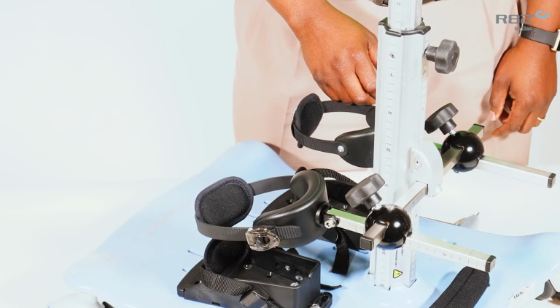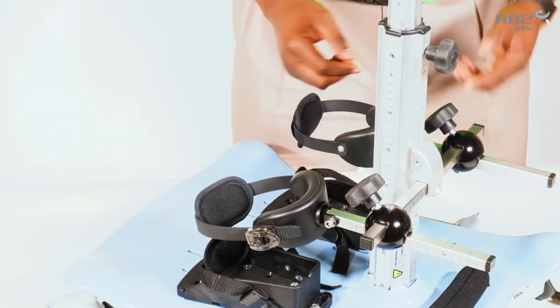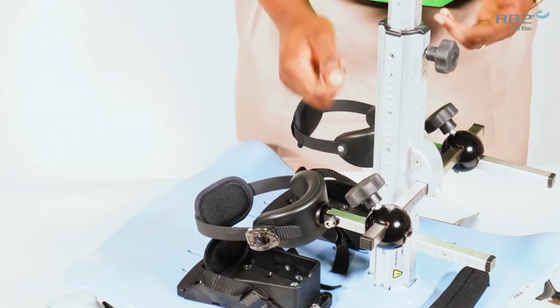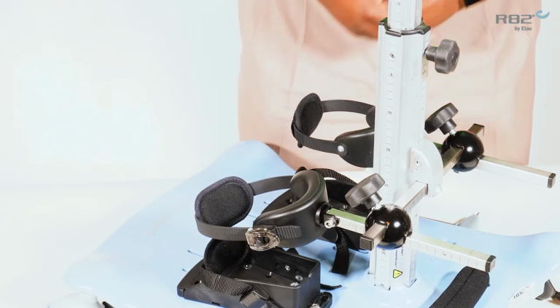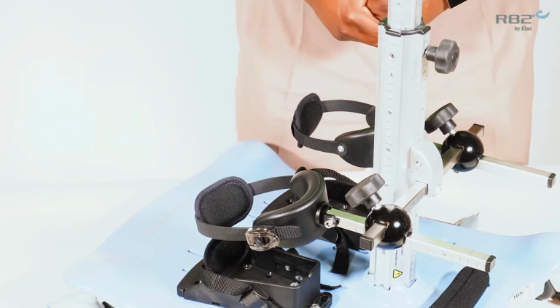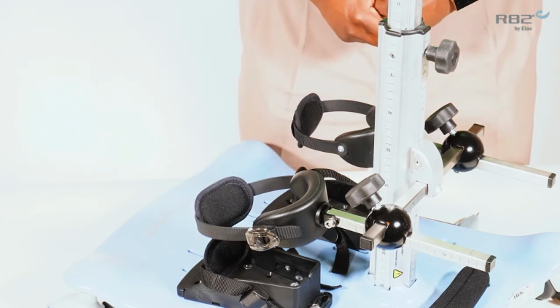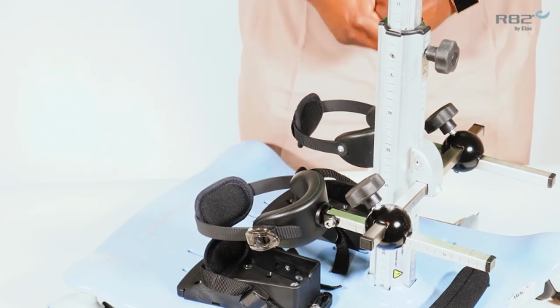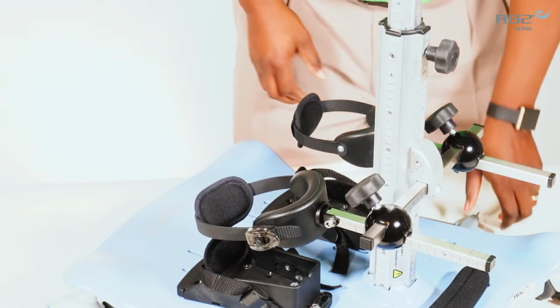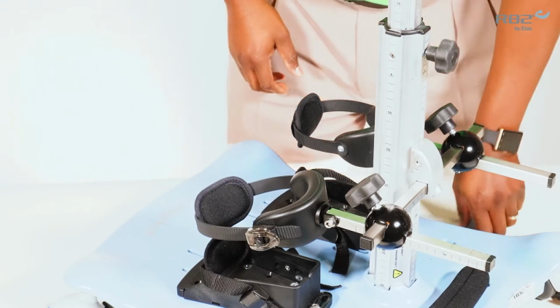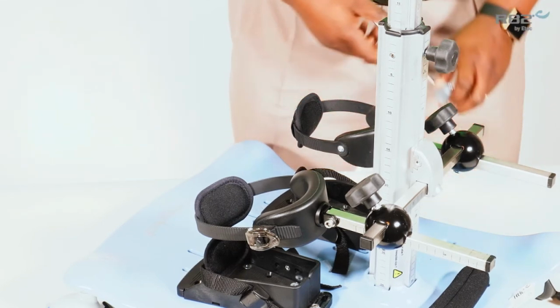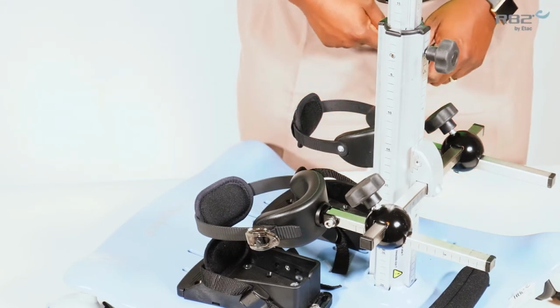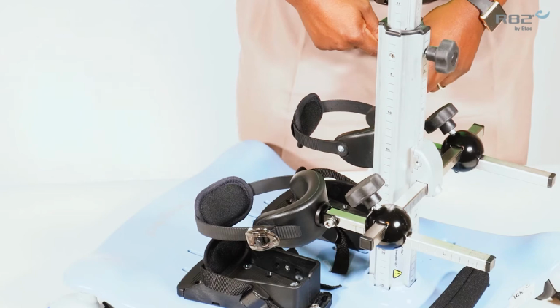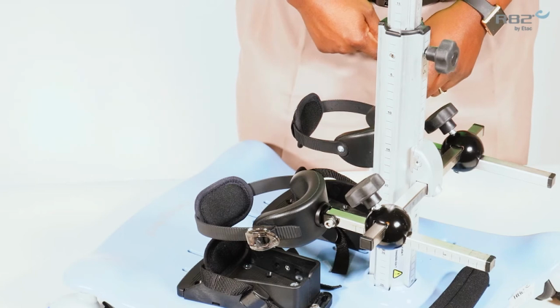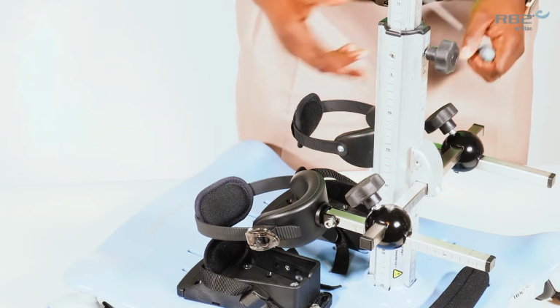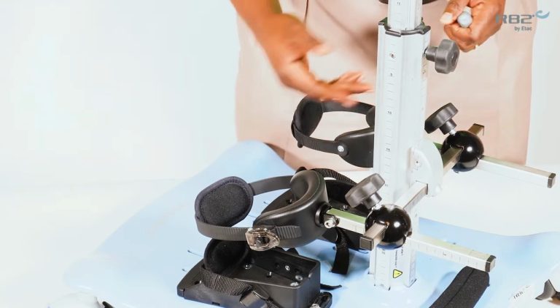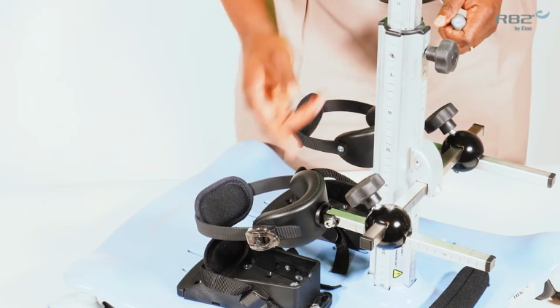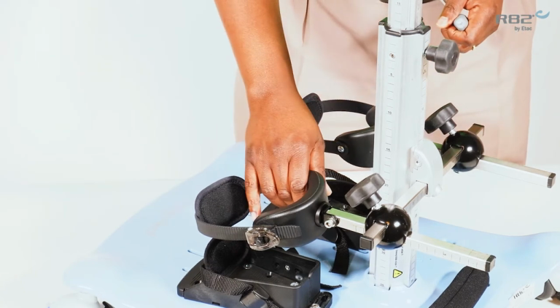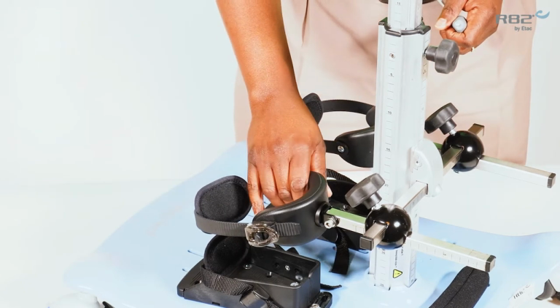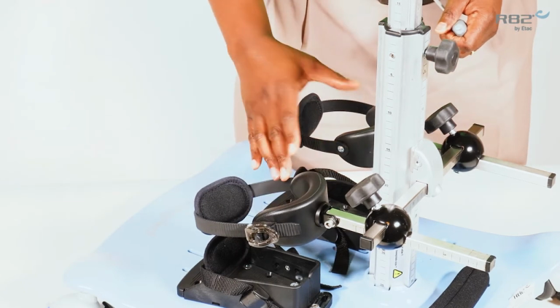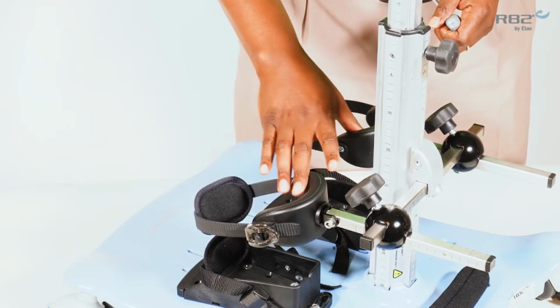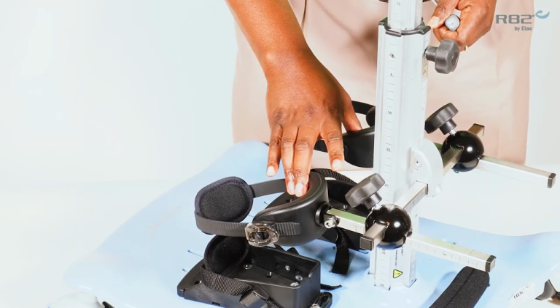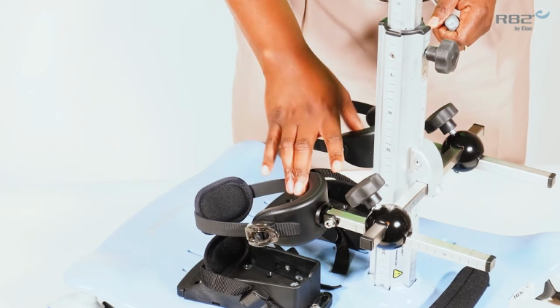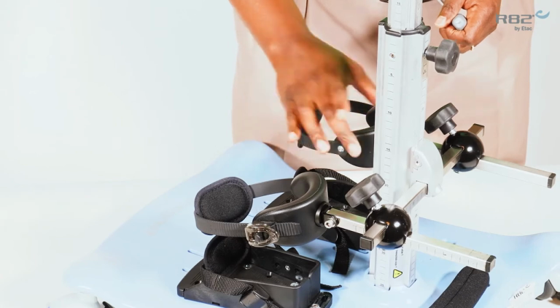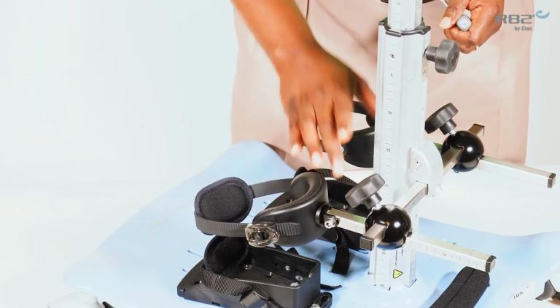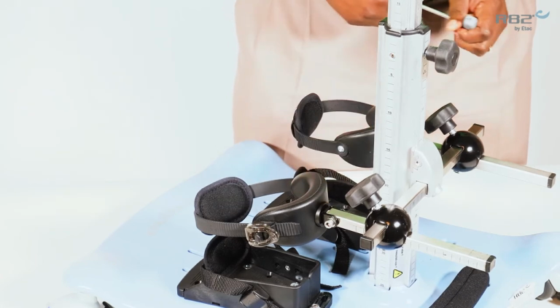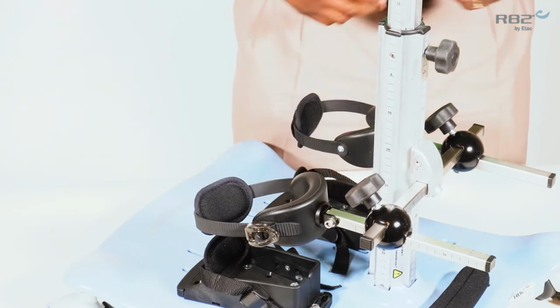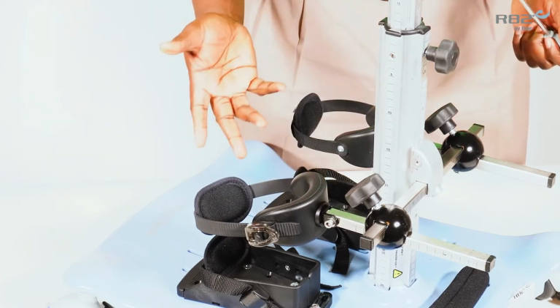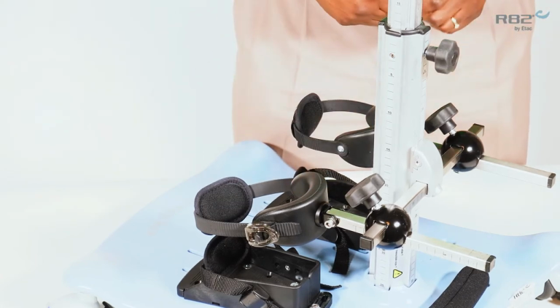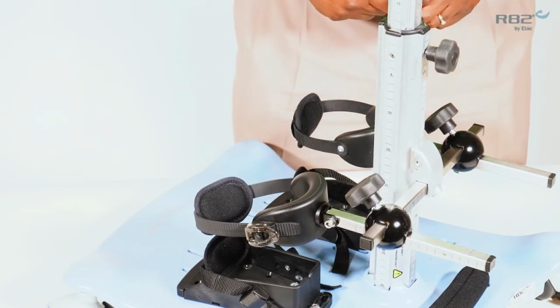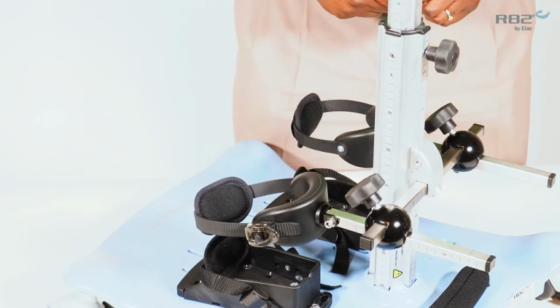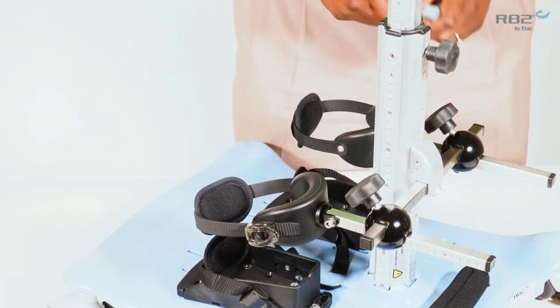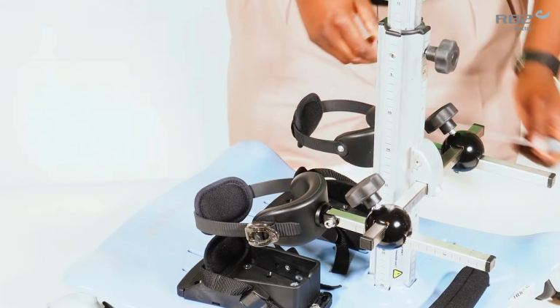The second width adjustment is done by a bilateral adjustment. This will allow the knee supports to be adjusted together without changing the measurements between the knee supports.